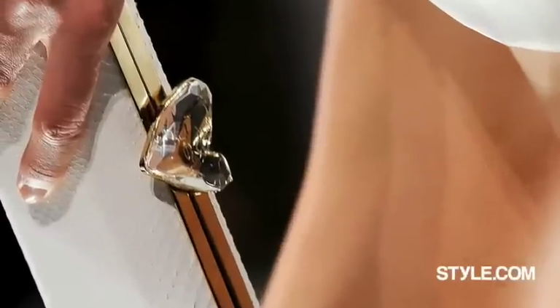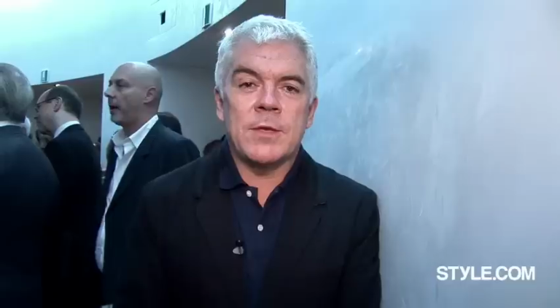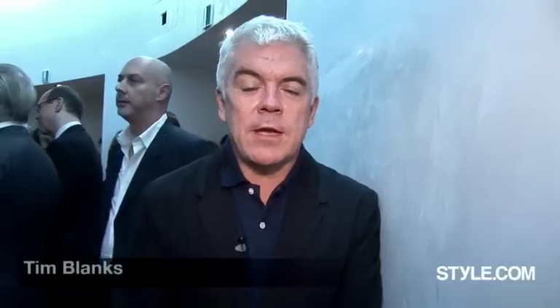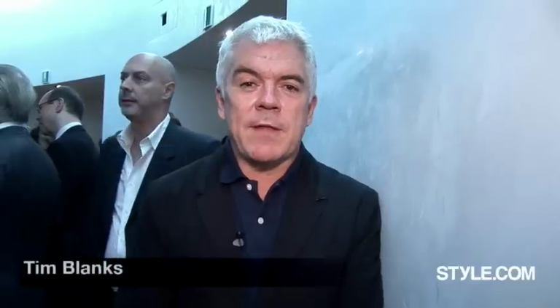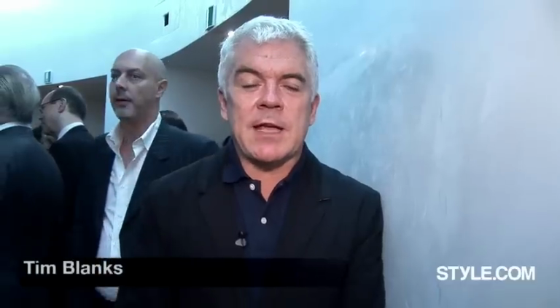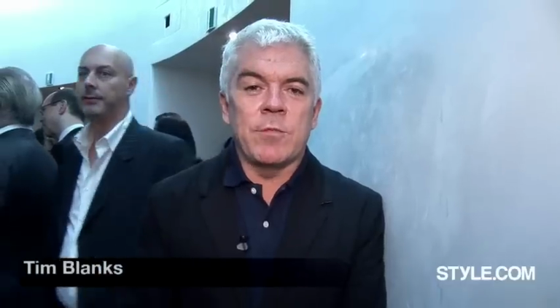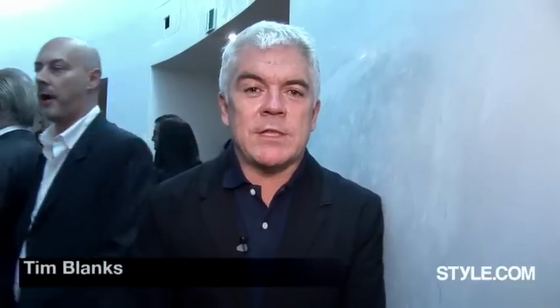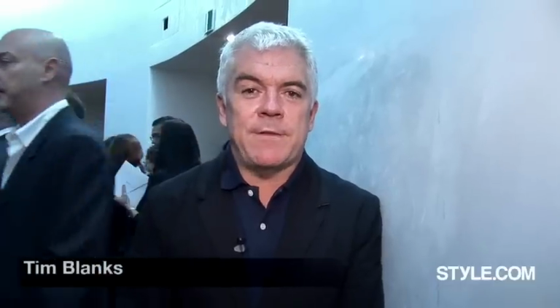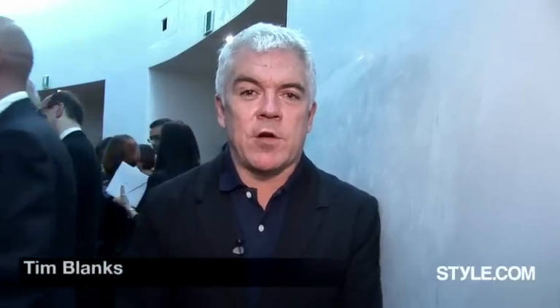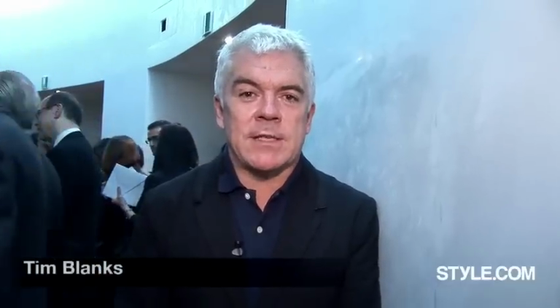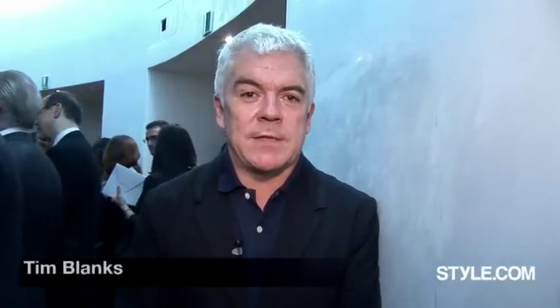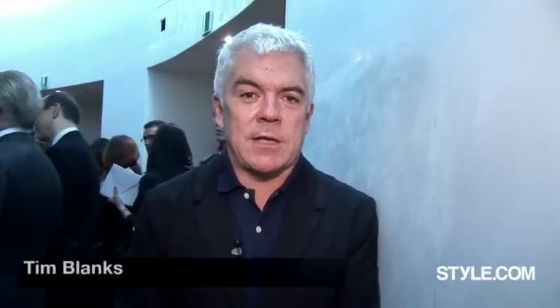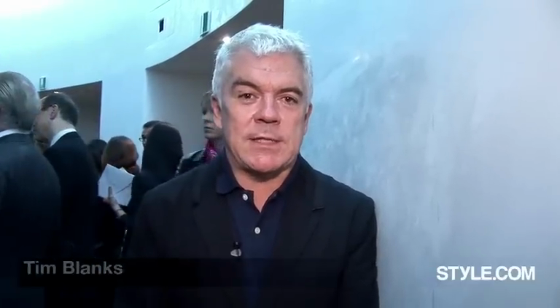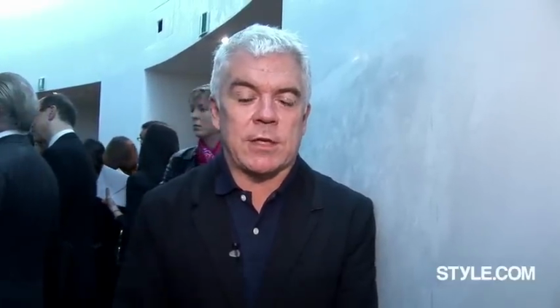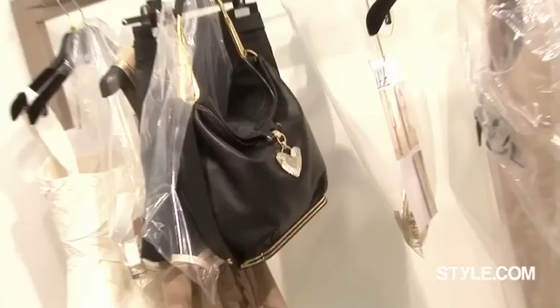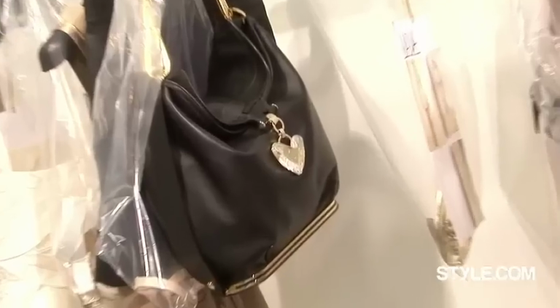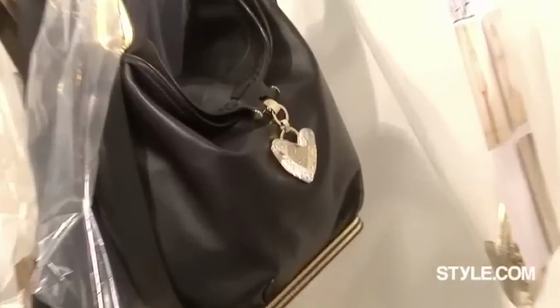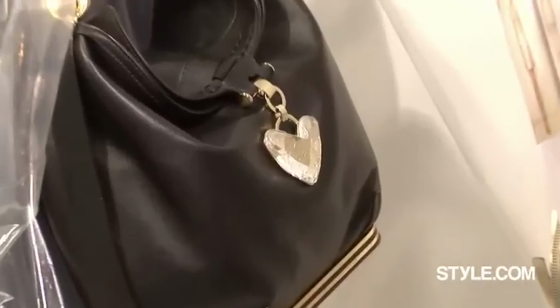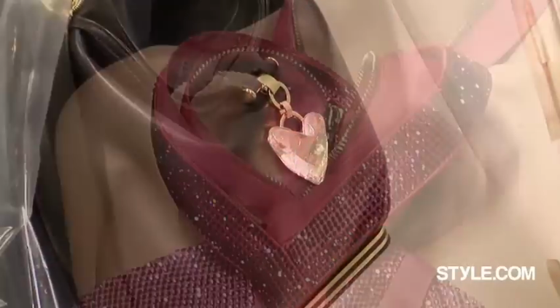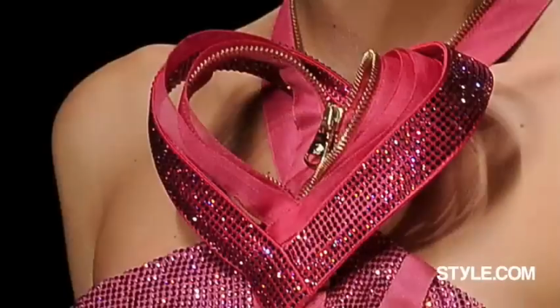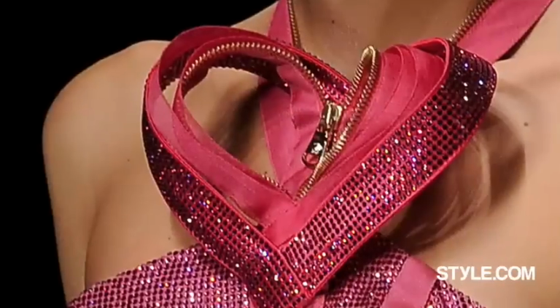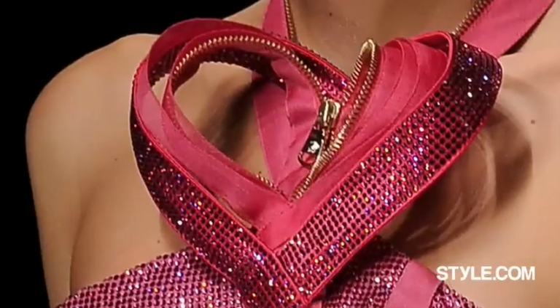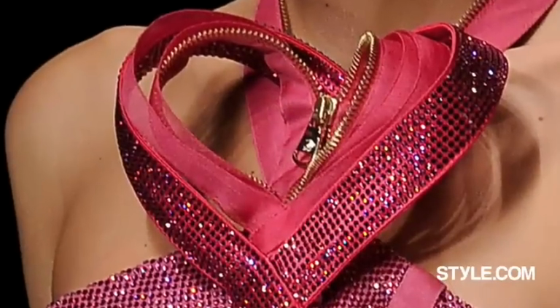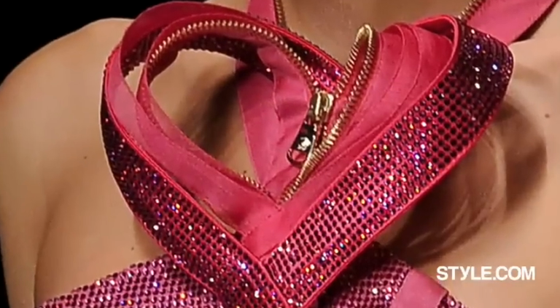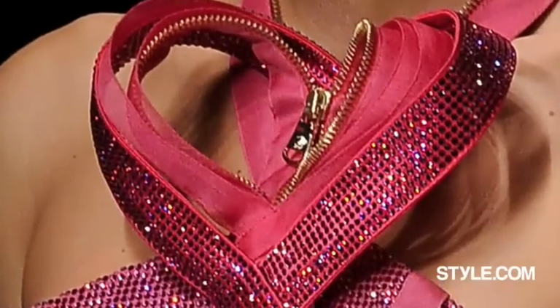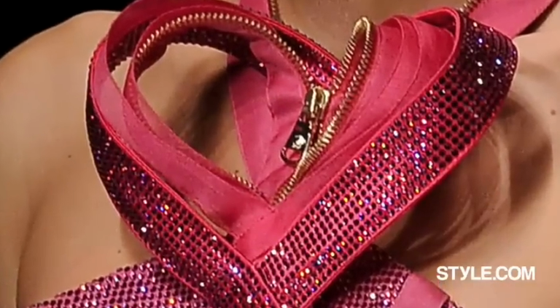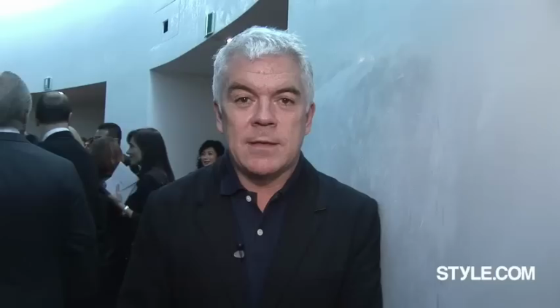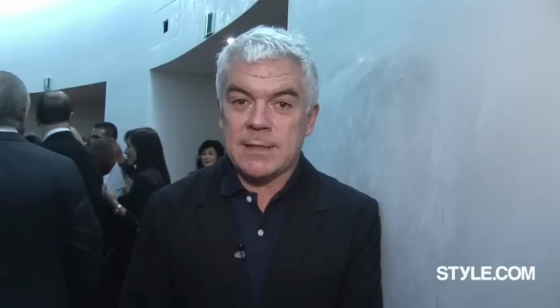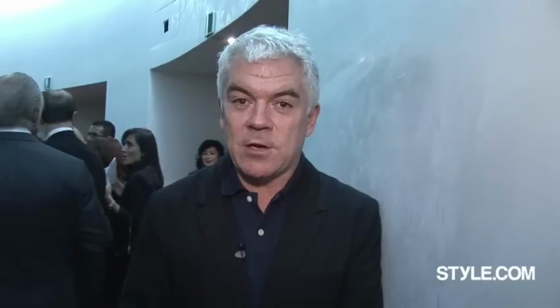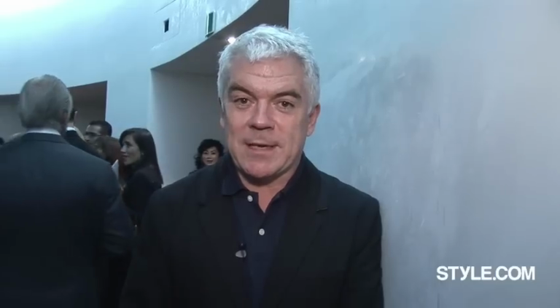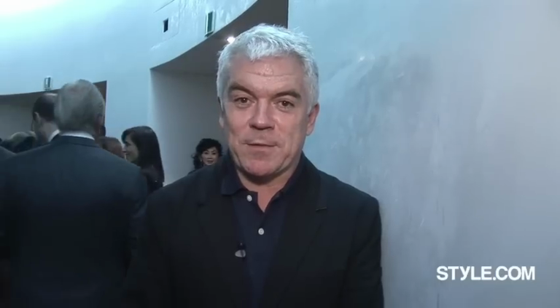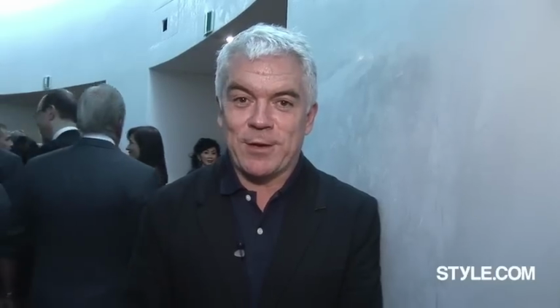I'm intrigued by the central motif of Donatella Versace's new collection. It's a heart ringed by a zipper. Now there's a concept for you.